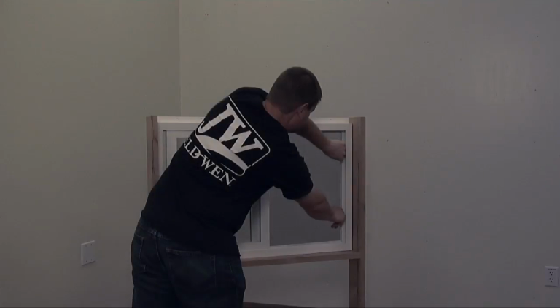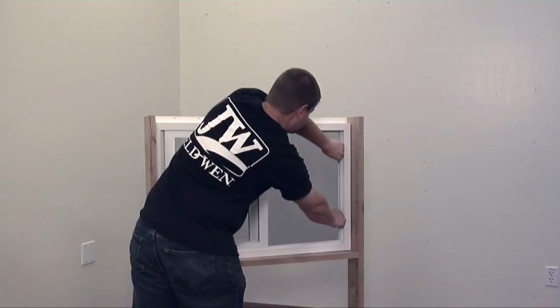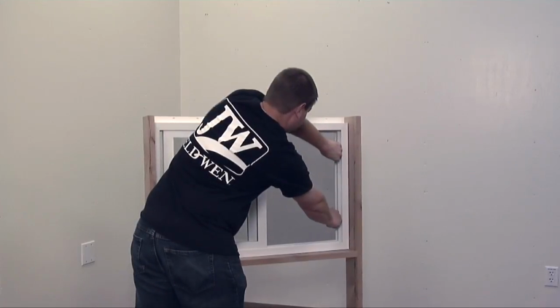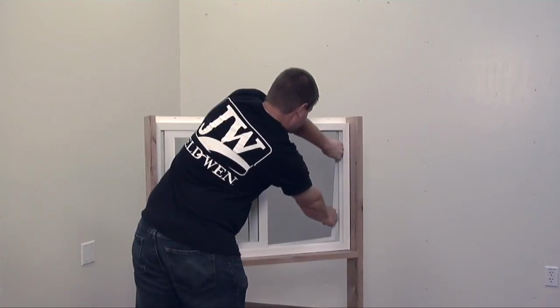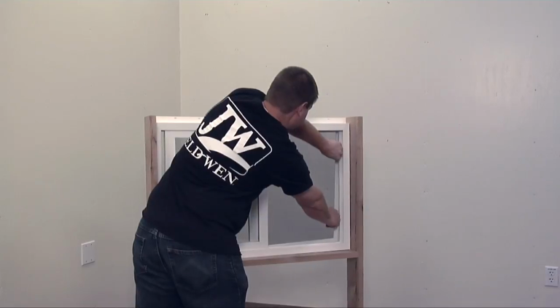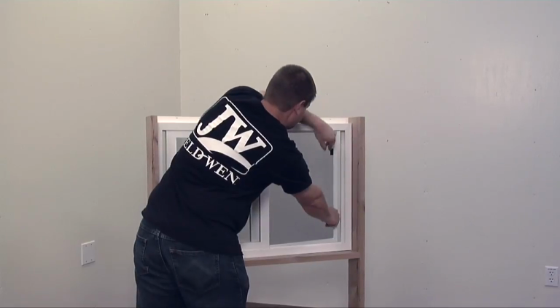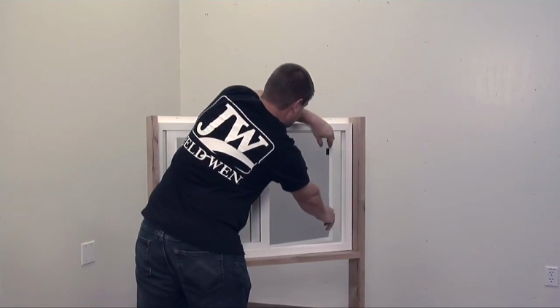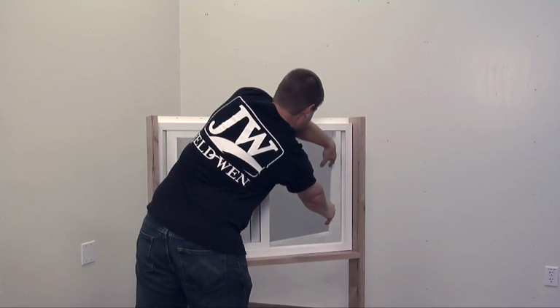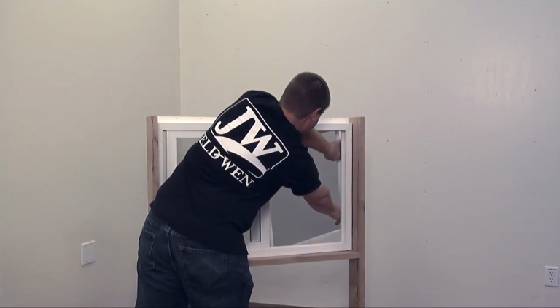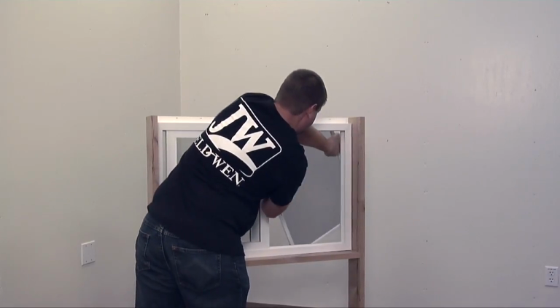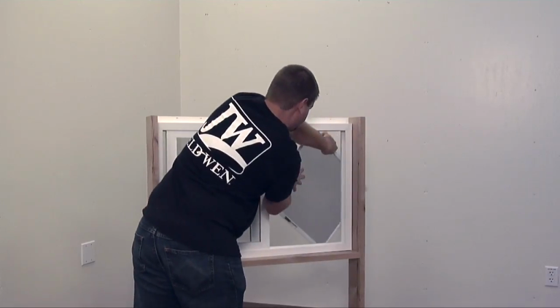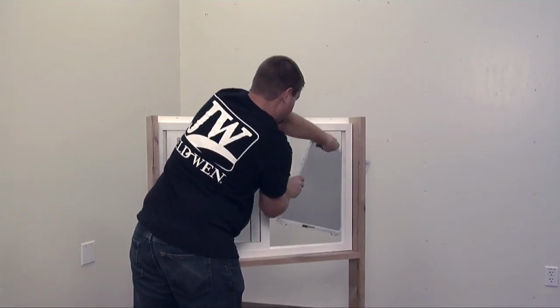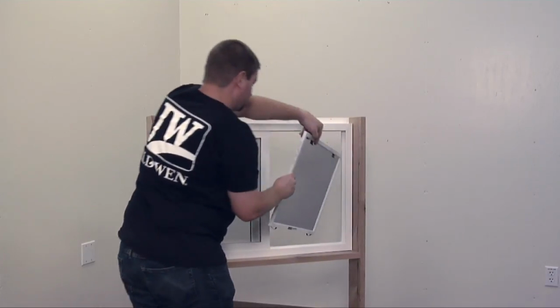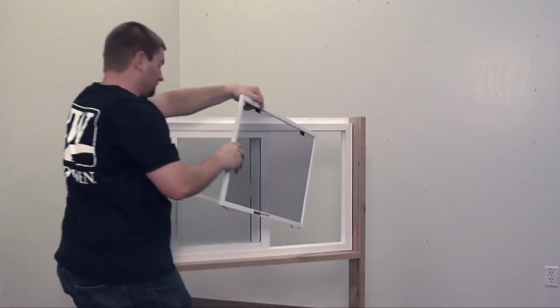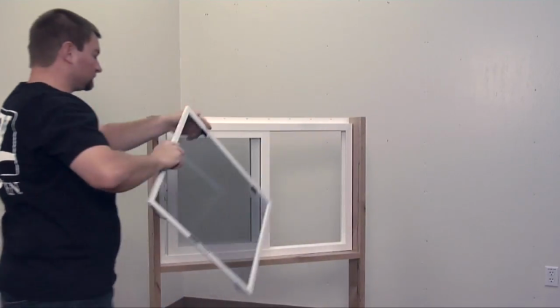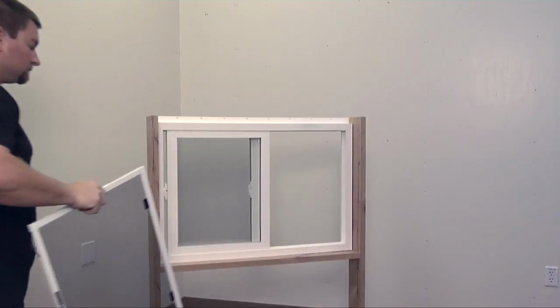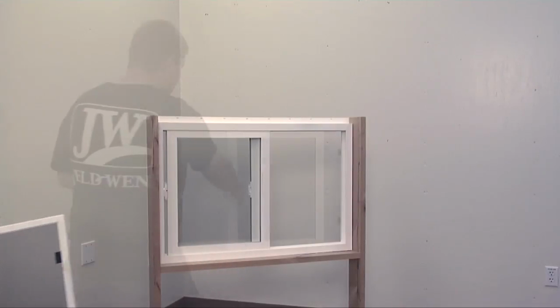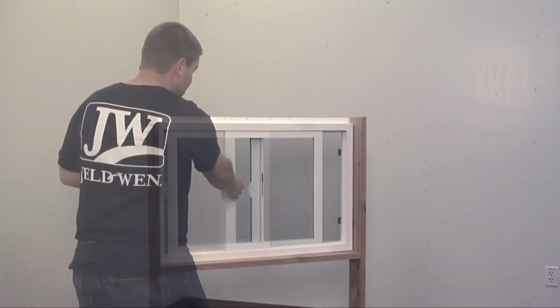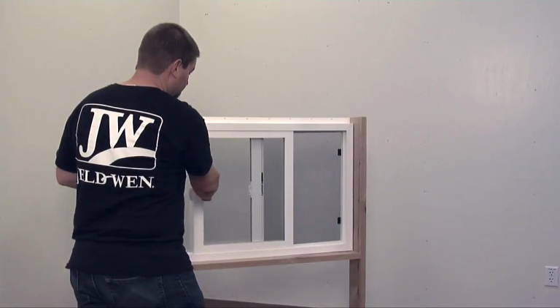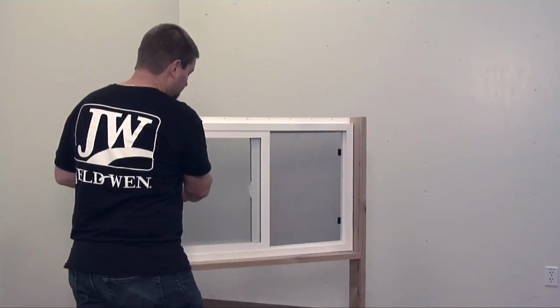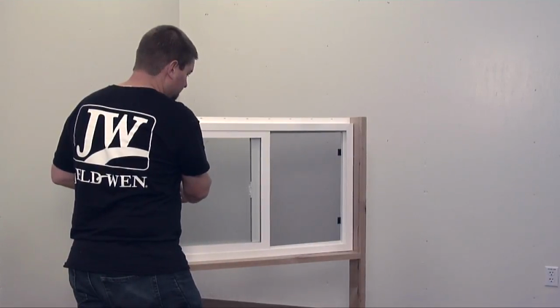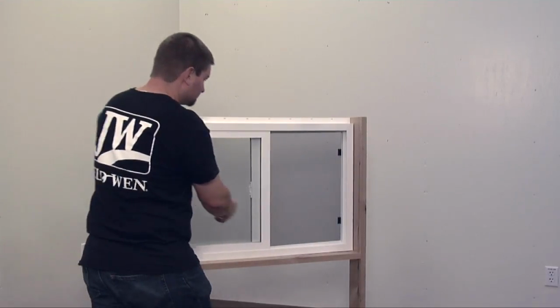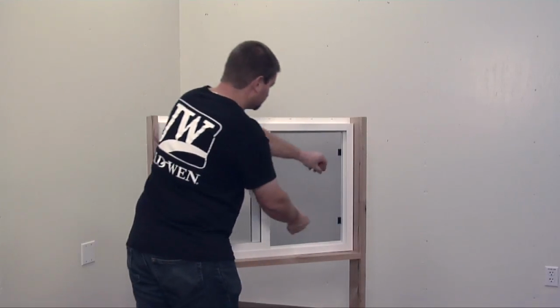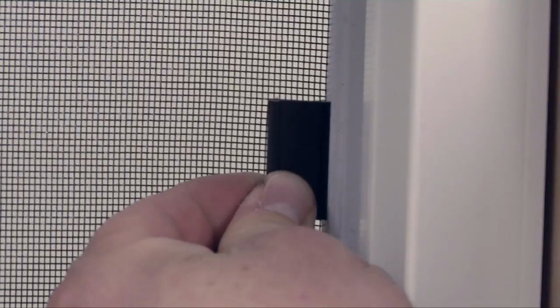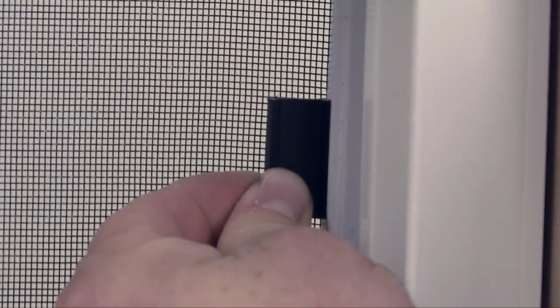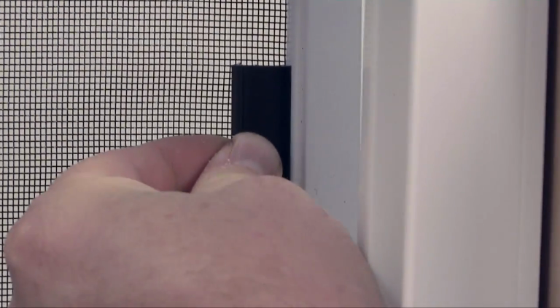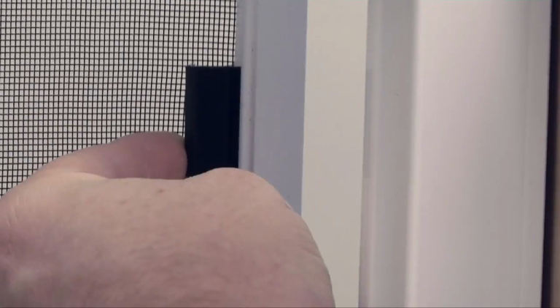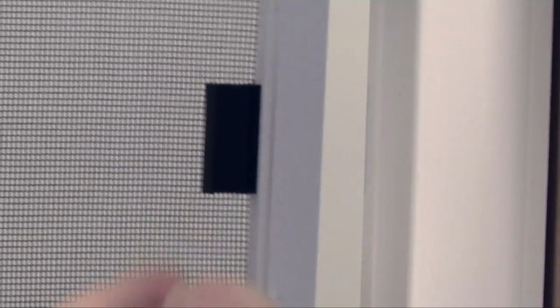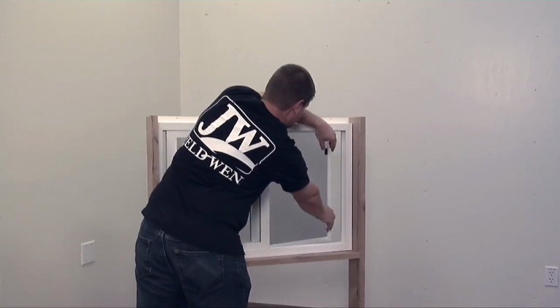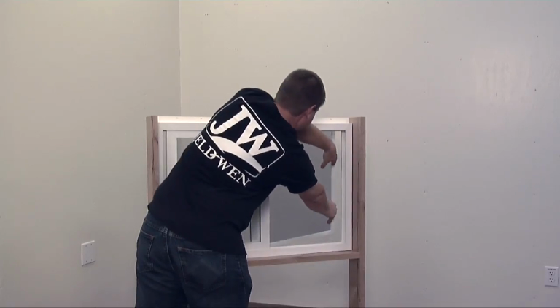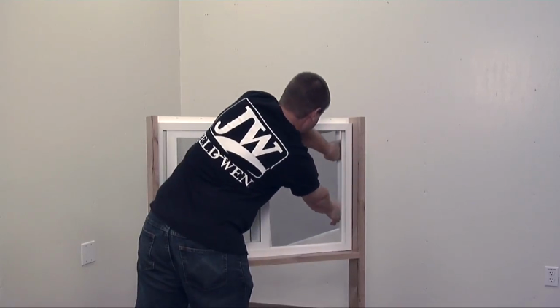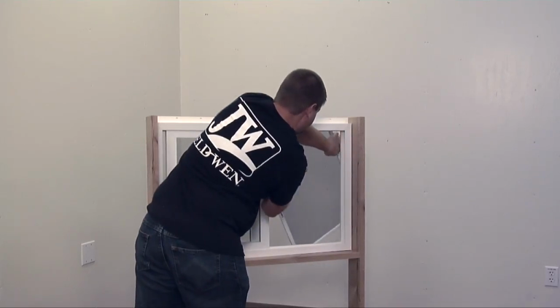Removing a slider window pull tab spring-loaded screen is fast and easy. This style of screen is spring-loaded on one side. First, open the window and locate the pull tabs. Next, pull the tabs inward, push the screen out, then bring it inside.